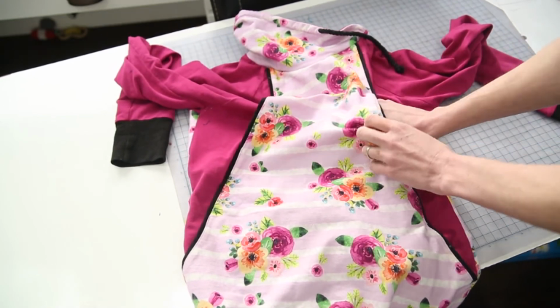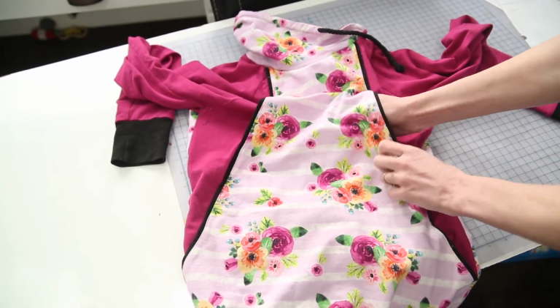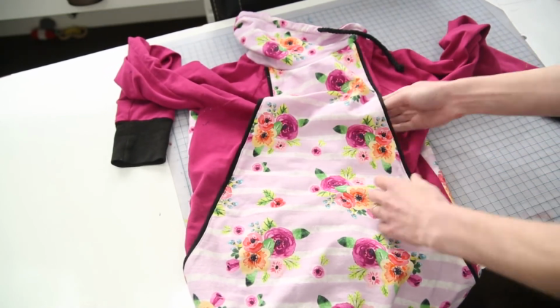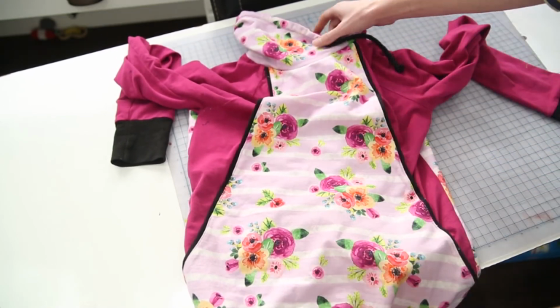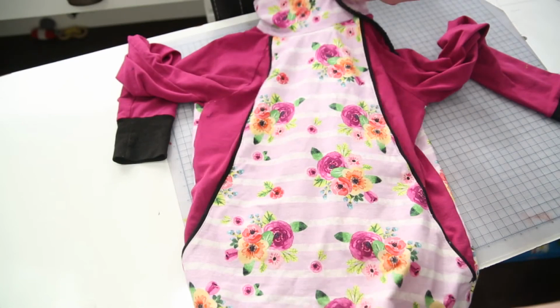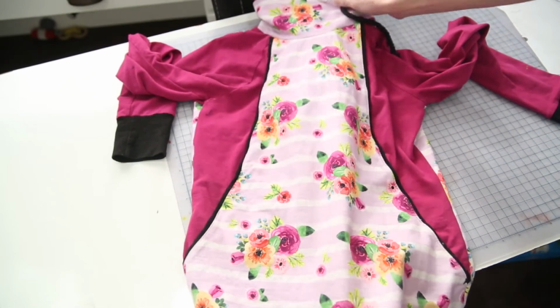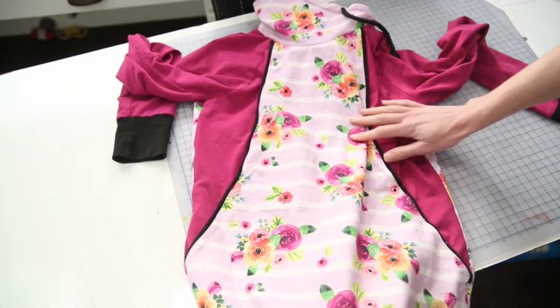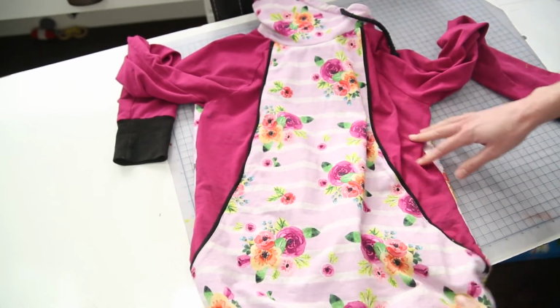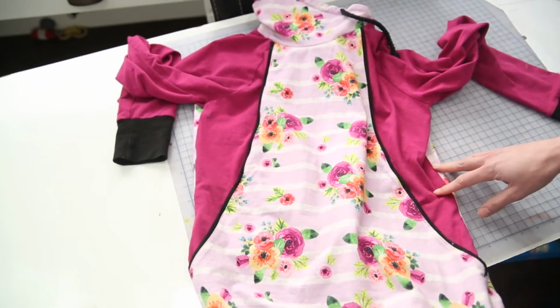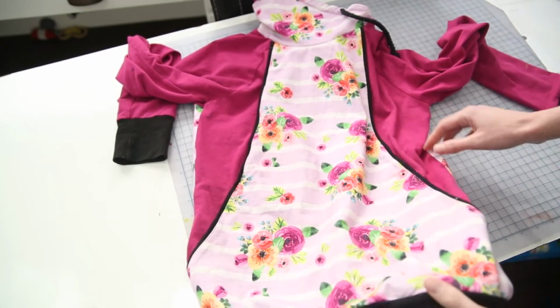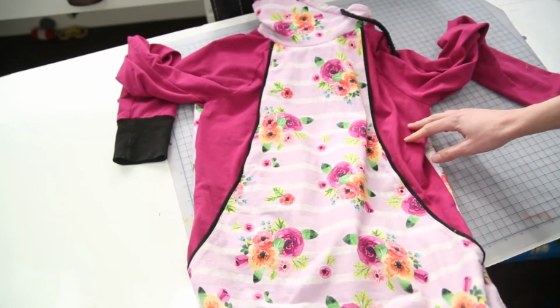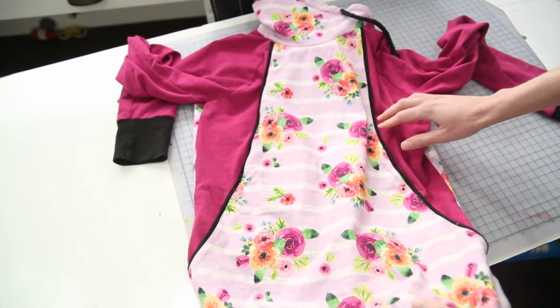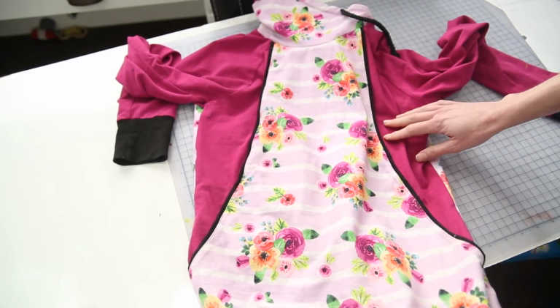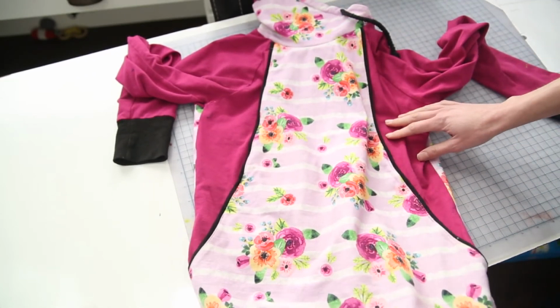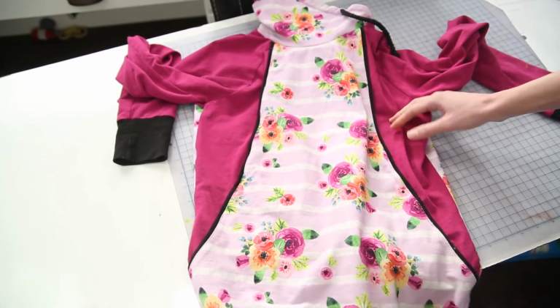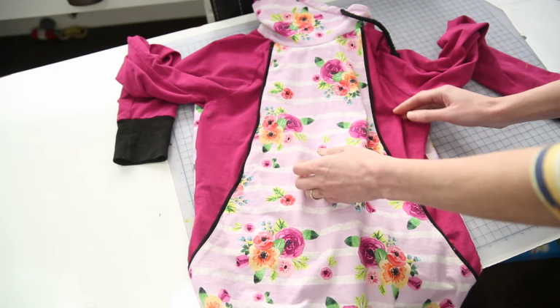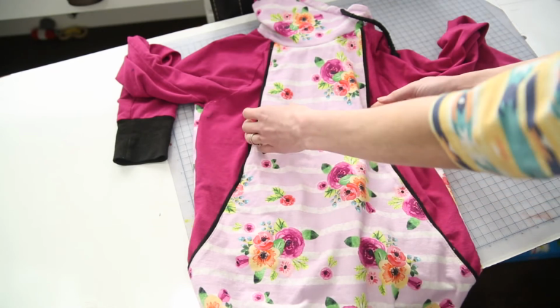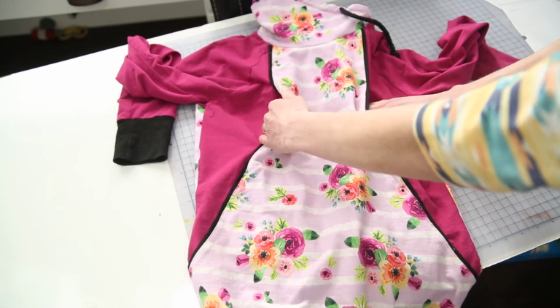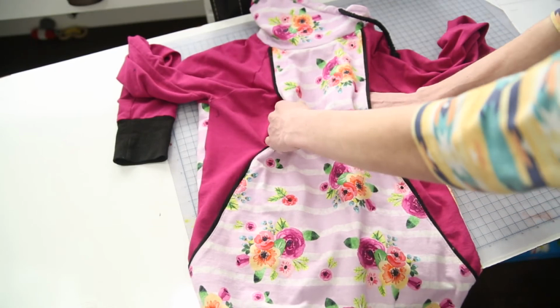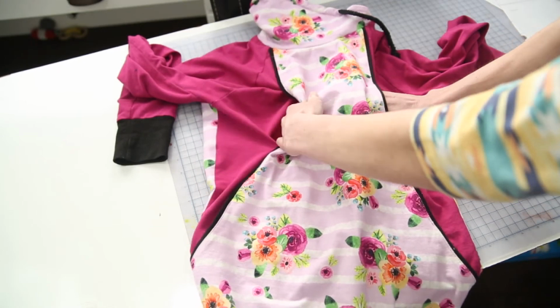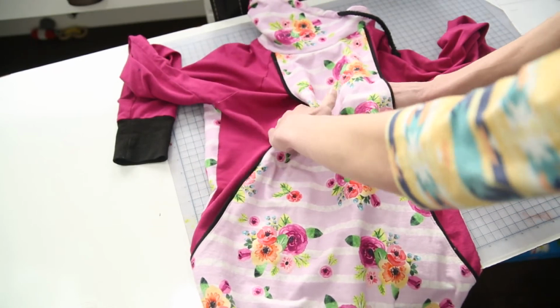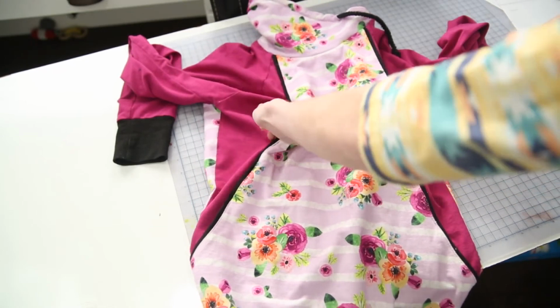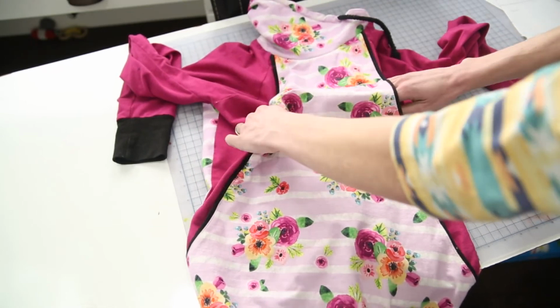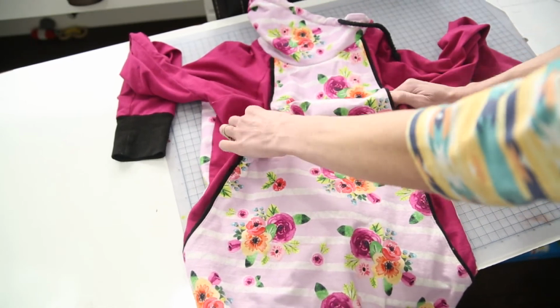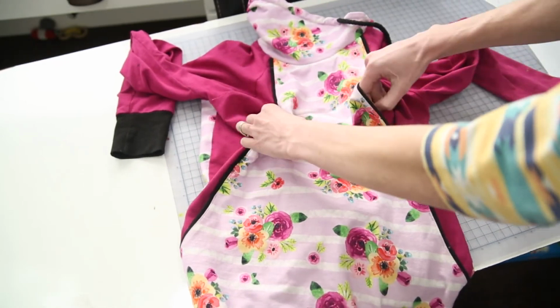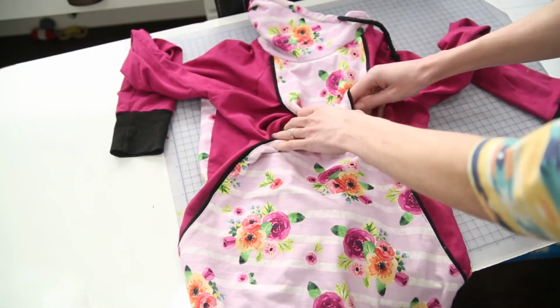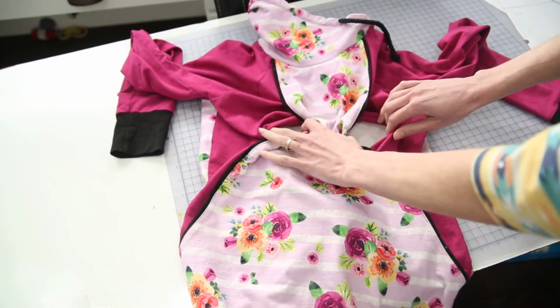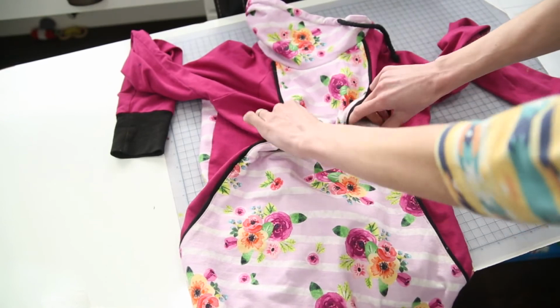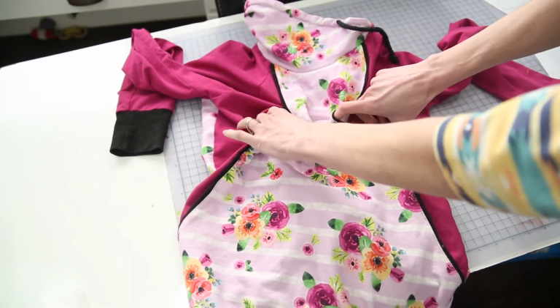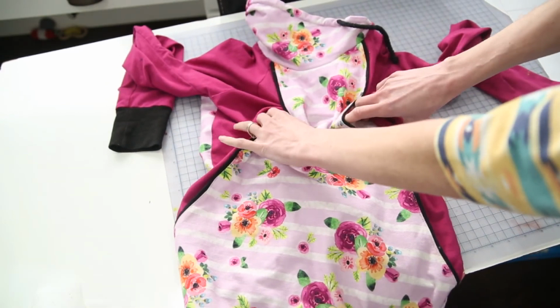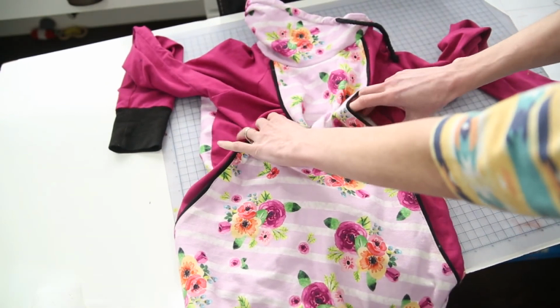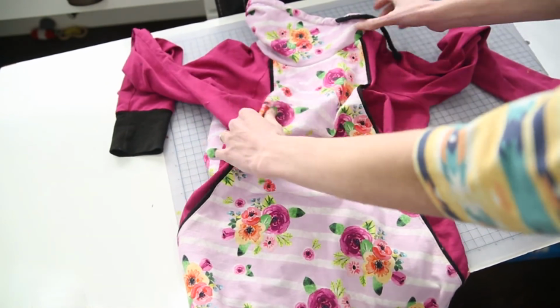A few people have asked how to alter this if you want to nurse and pump at the same time, or double pump. Right now it would be pretty difficult to open this up enough to do that.